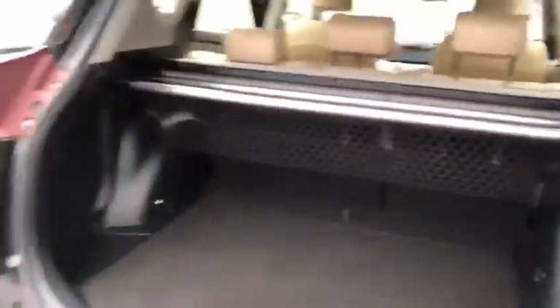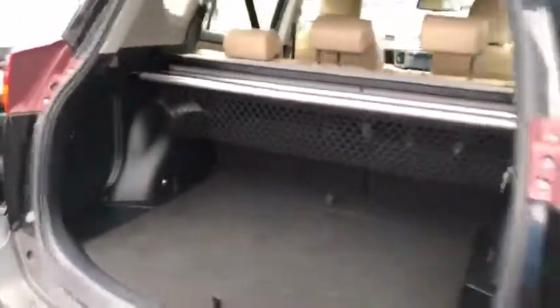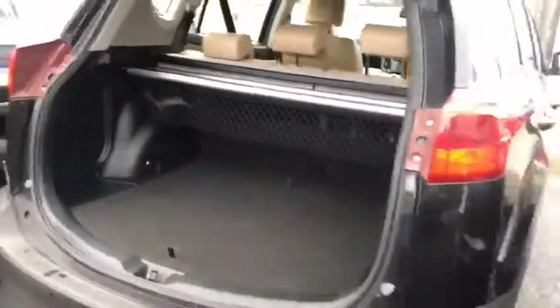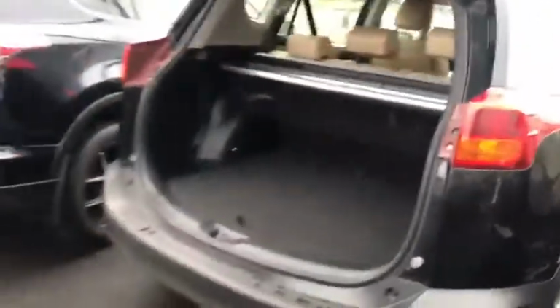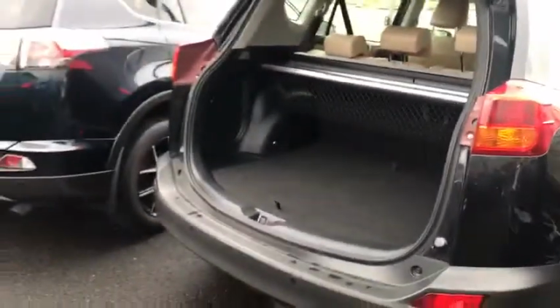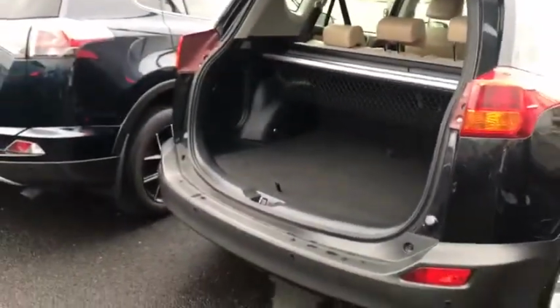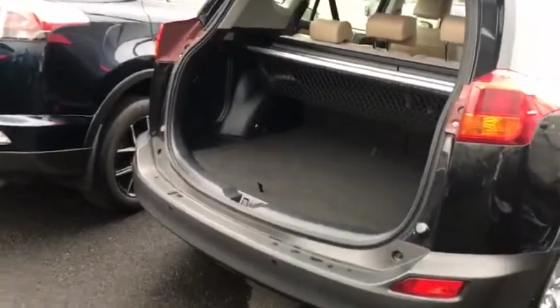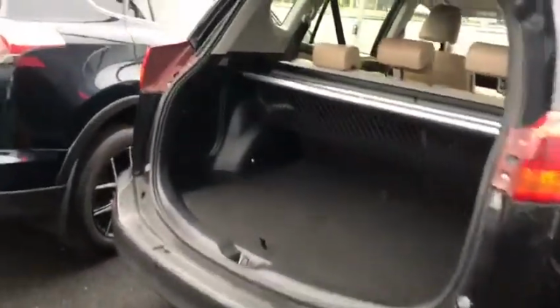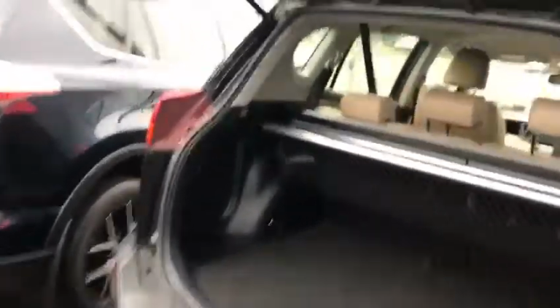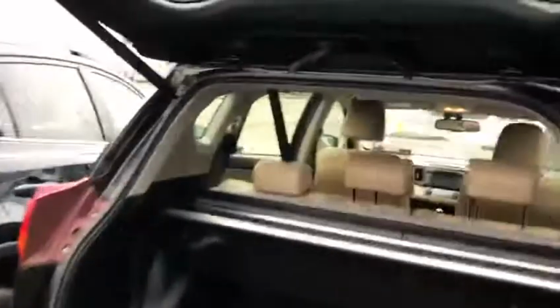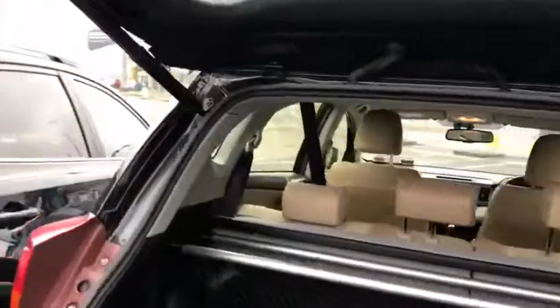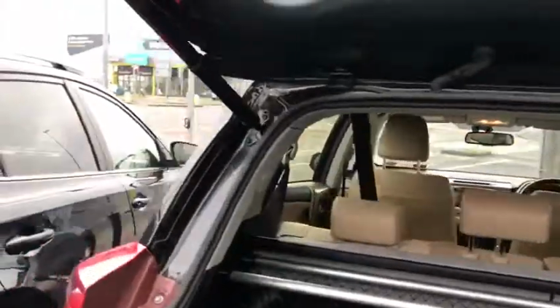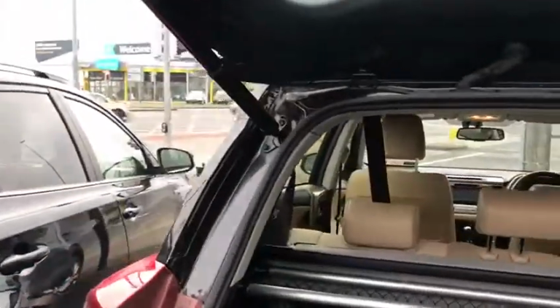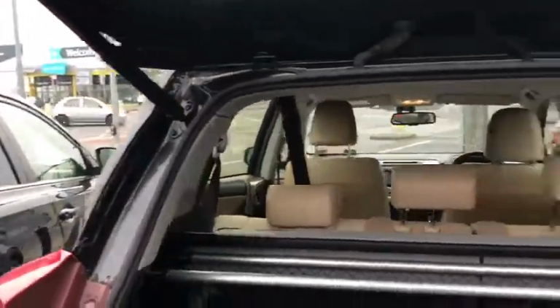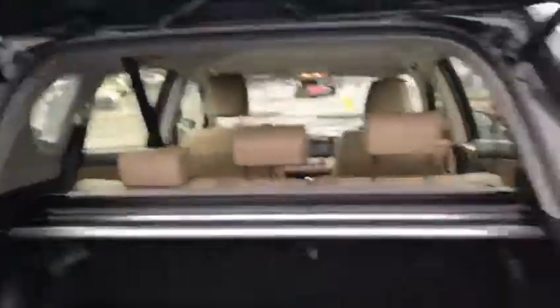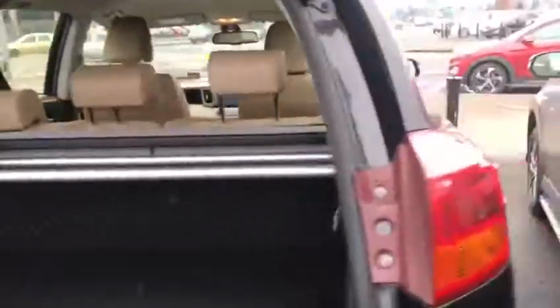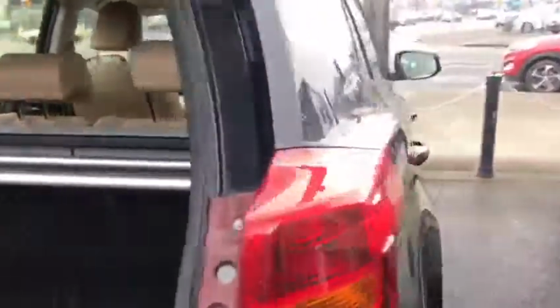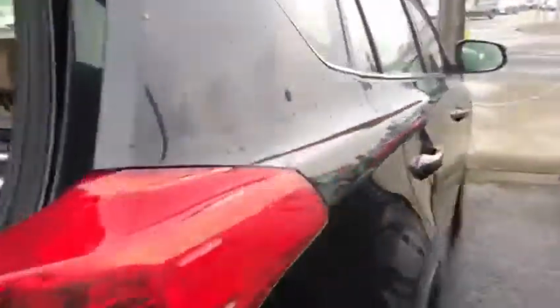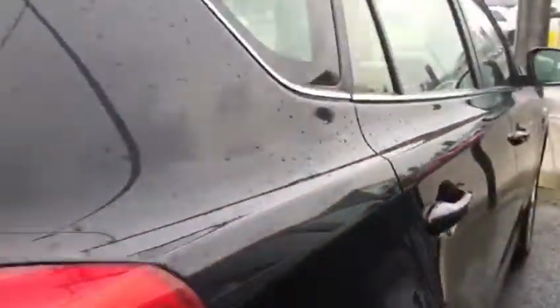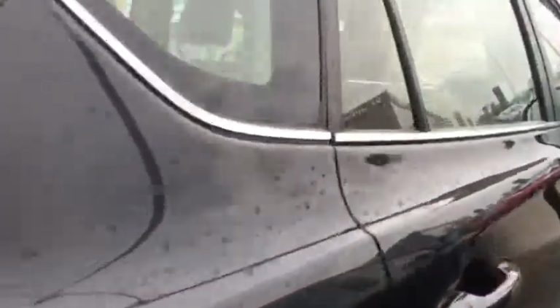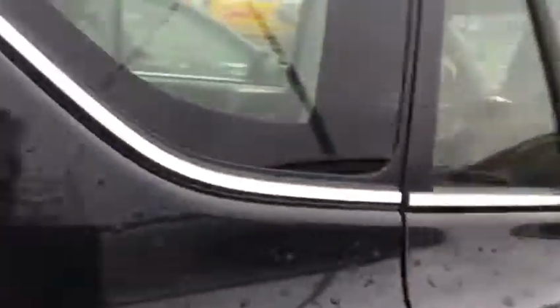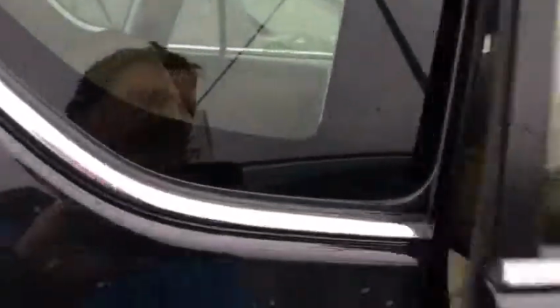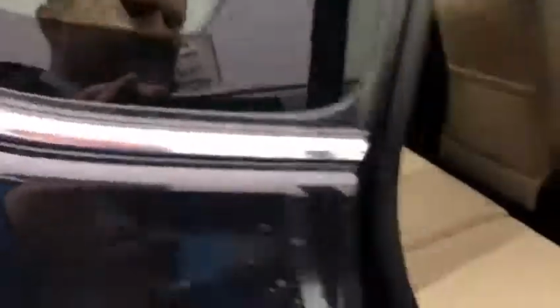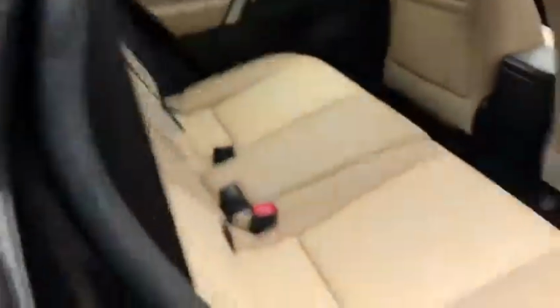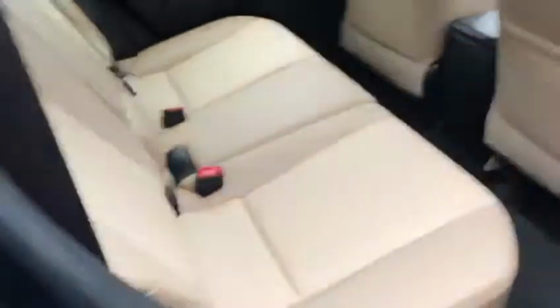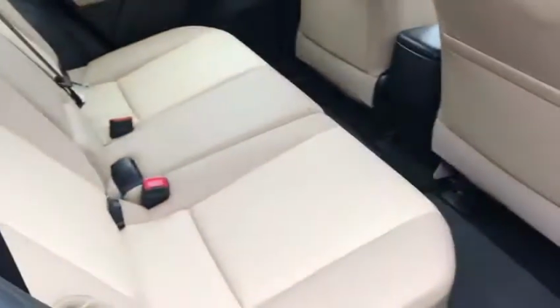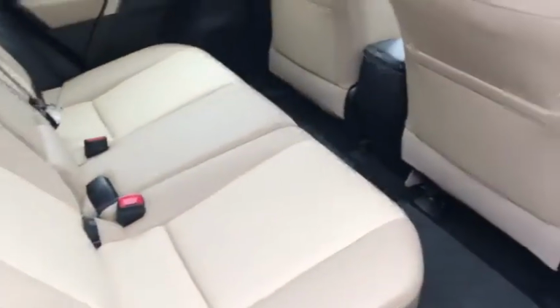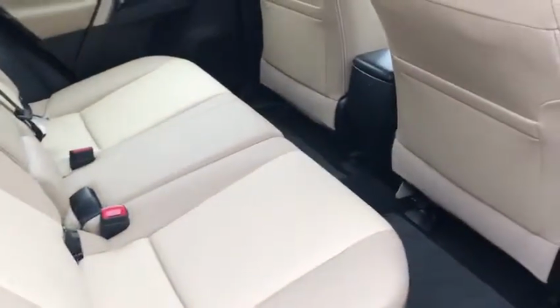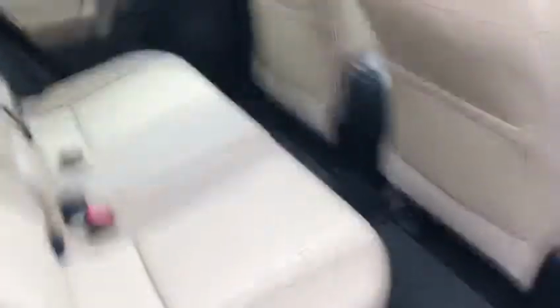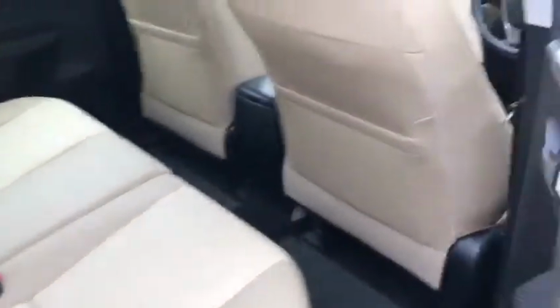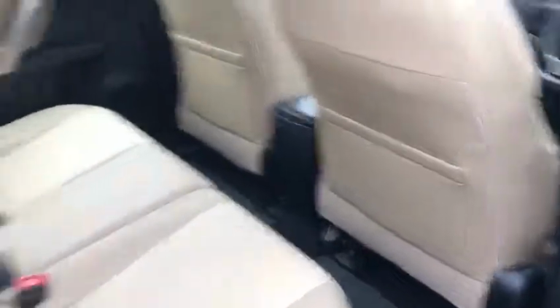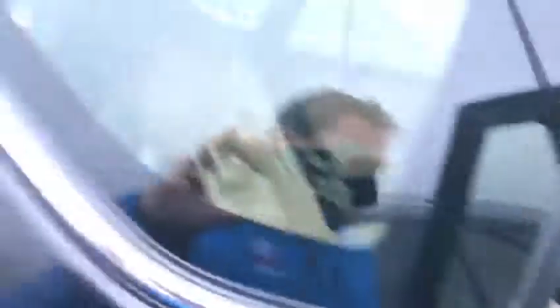If you're comparing with the Qashqai or Hyundai Tucson, this is a 2.0L diesel but you can see the room here in the back — just impeccable. Loads of leg room.